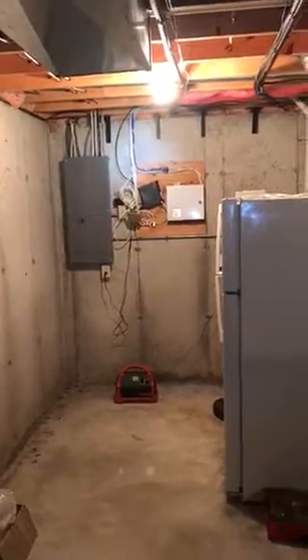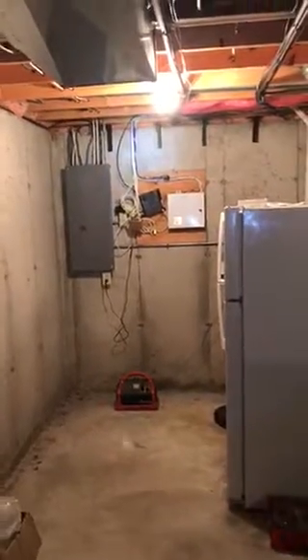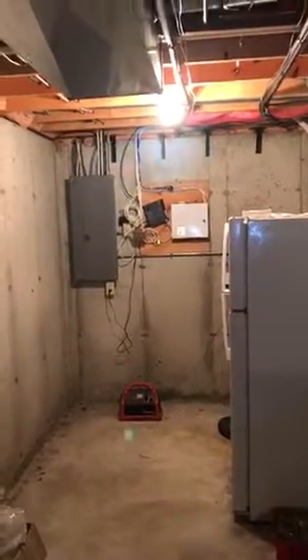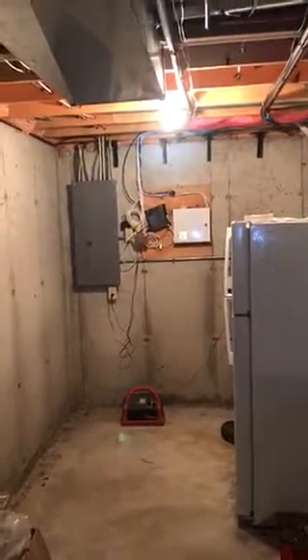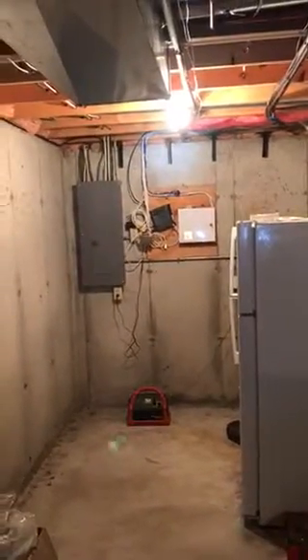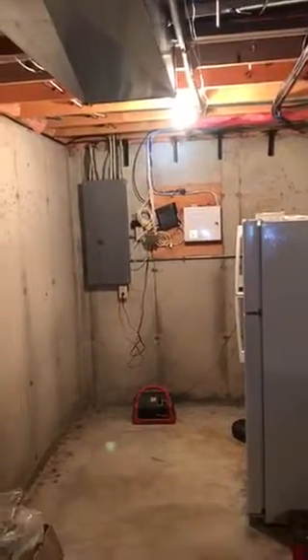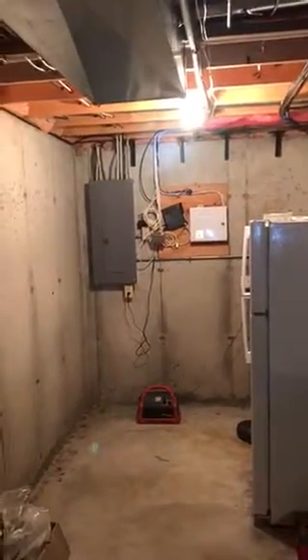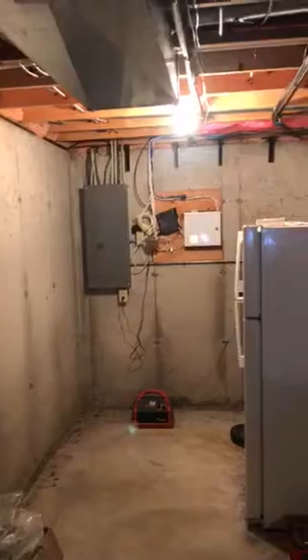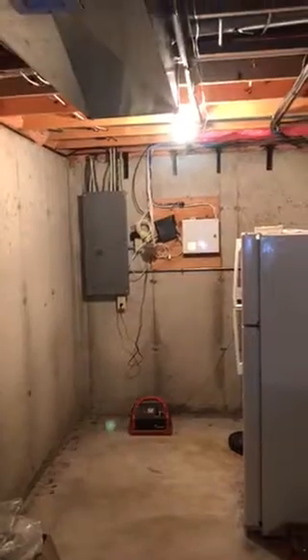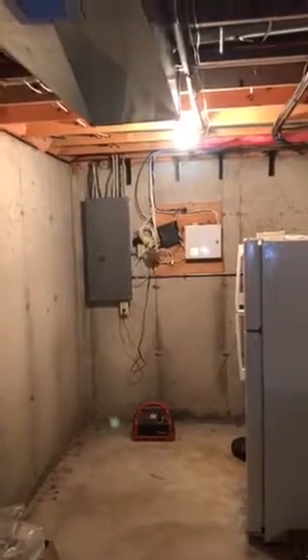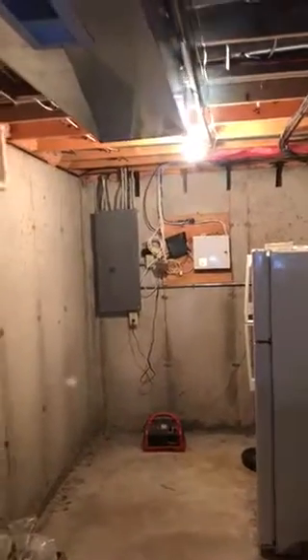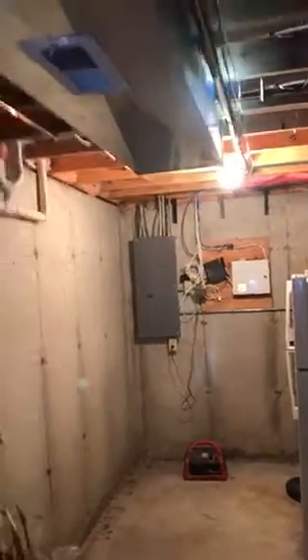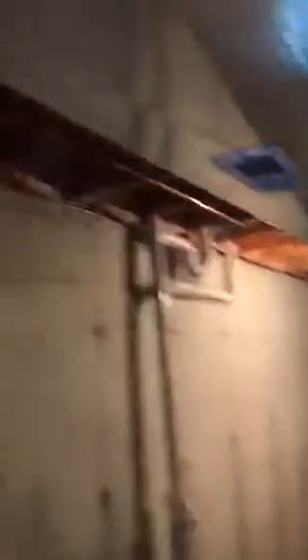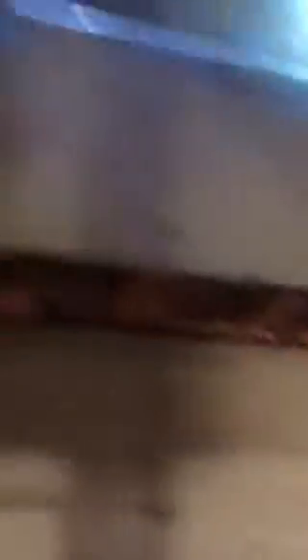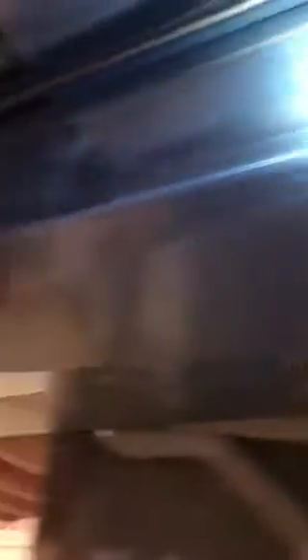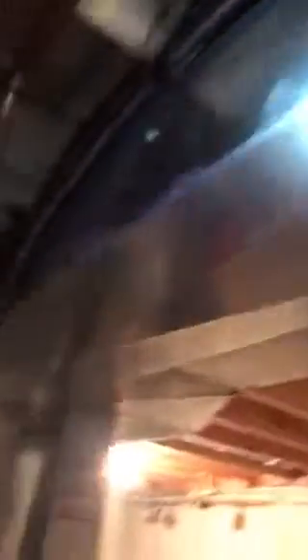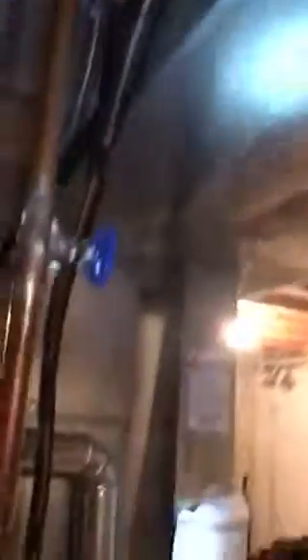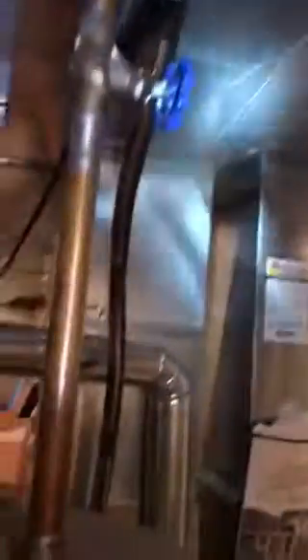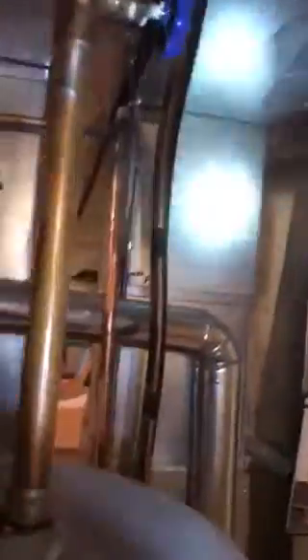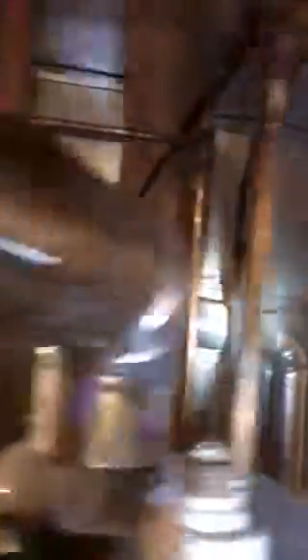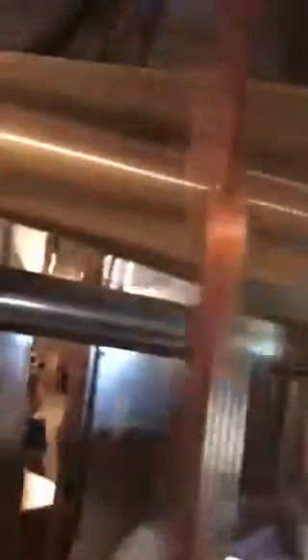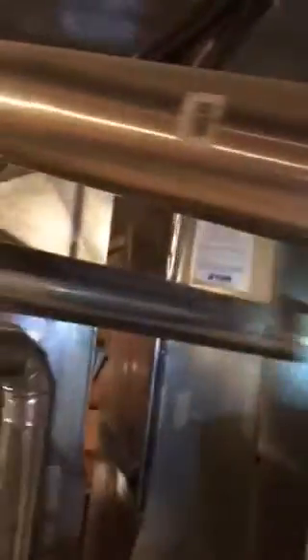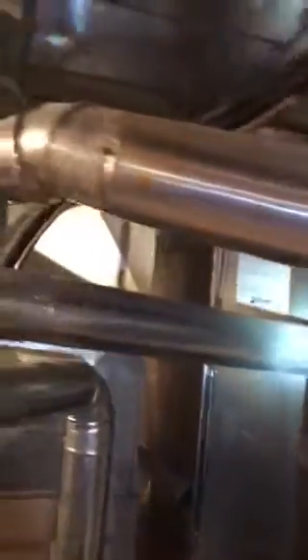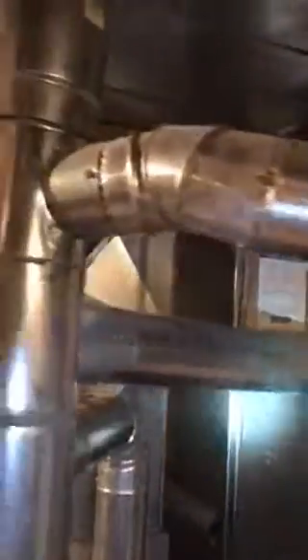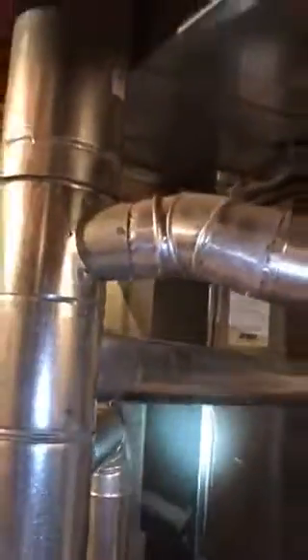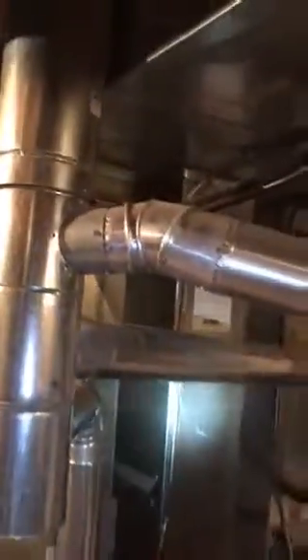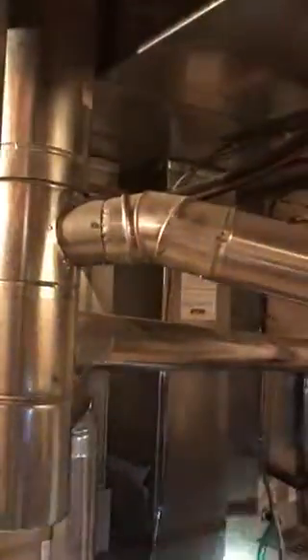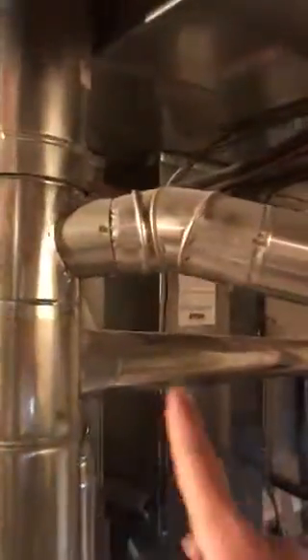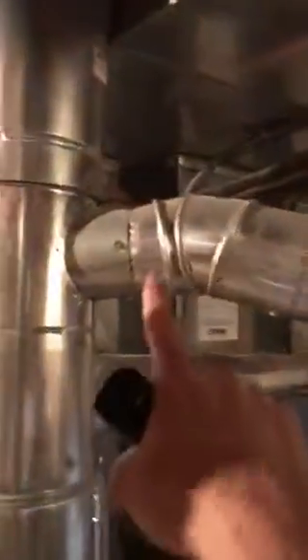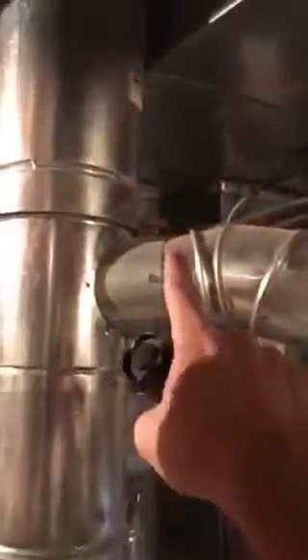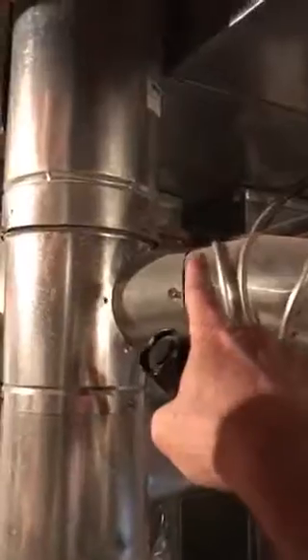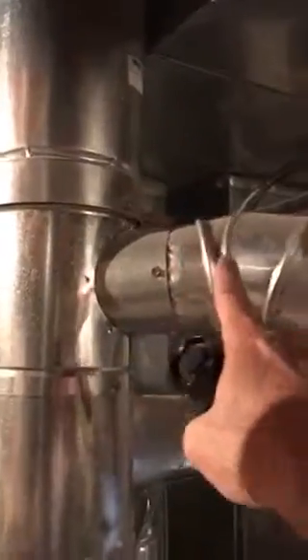Maybe in a year or two they may do the other system, so just leave room accordingly. Let's see the flue pipe. You'll notice this flue pipe on the water heater — right at this point it kind of goes downhill.